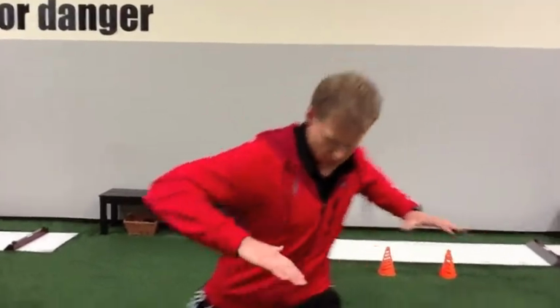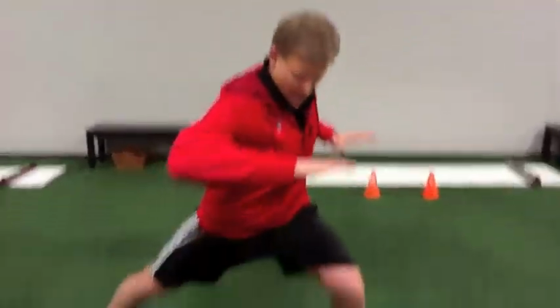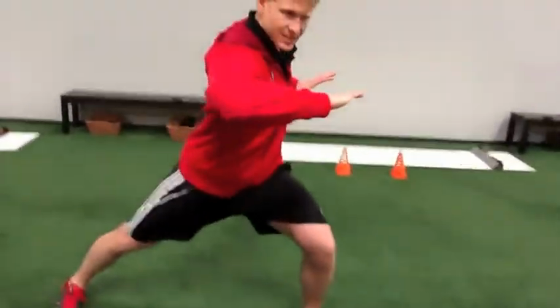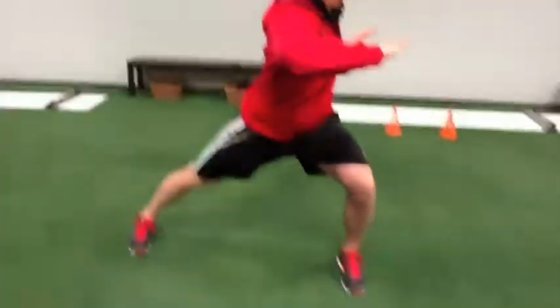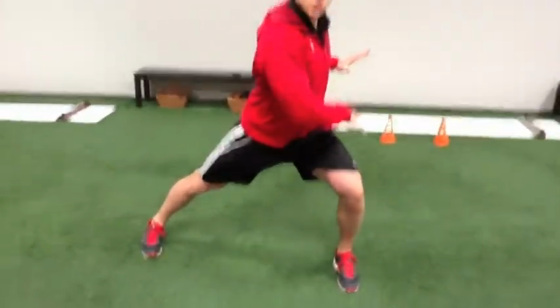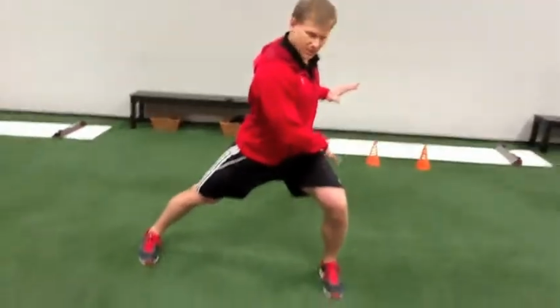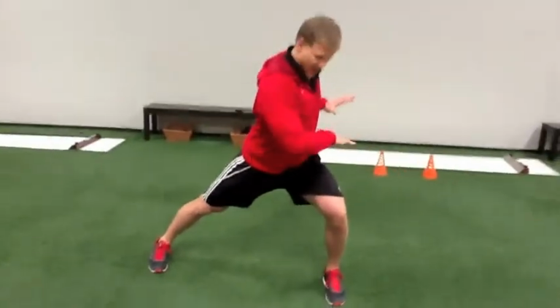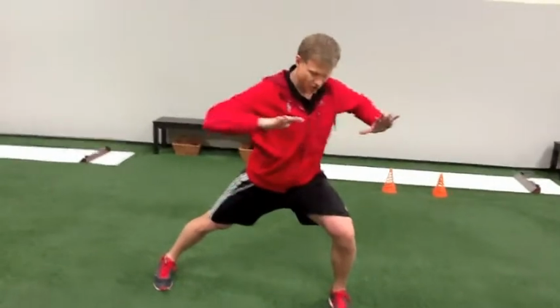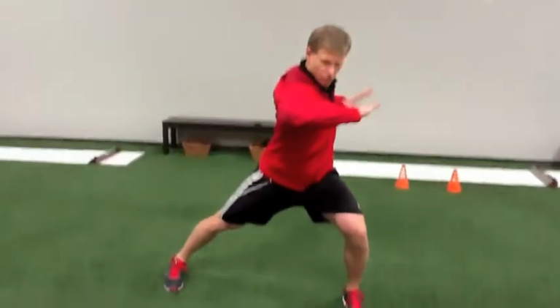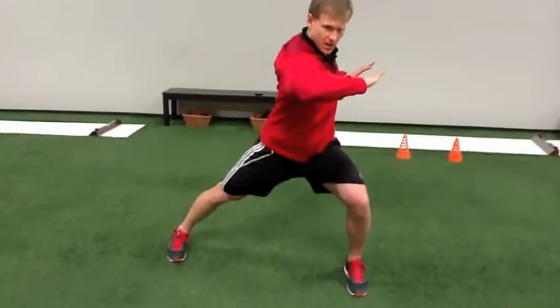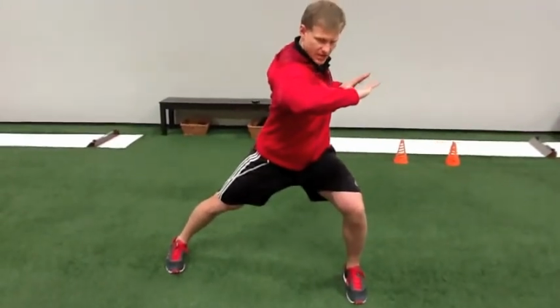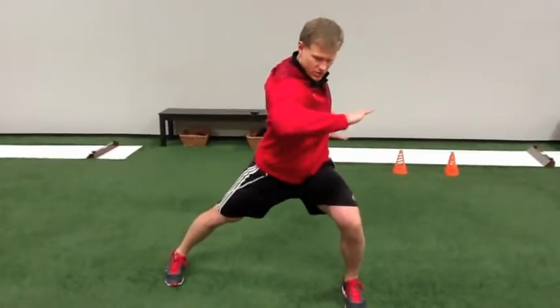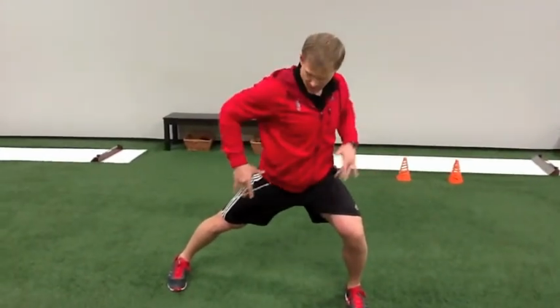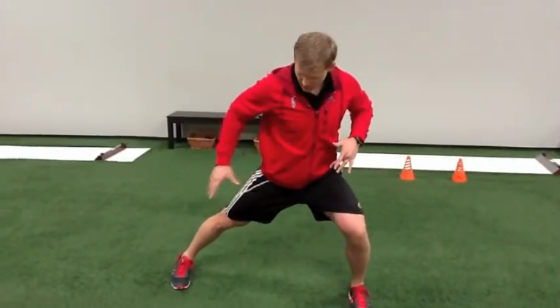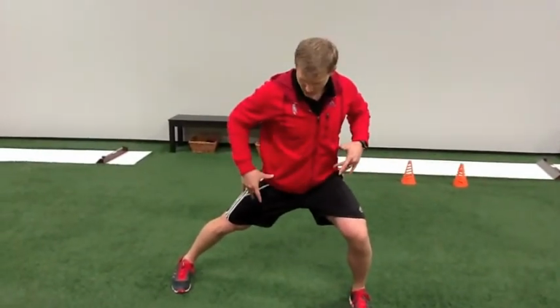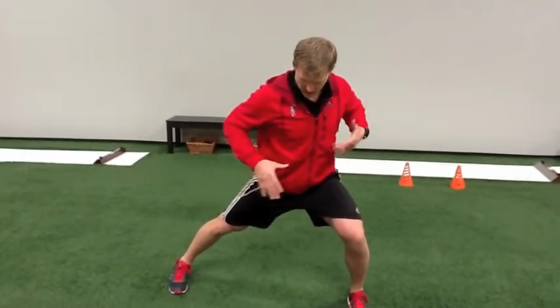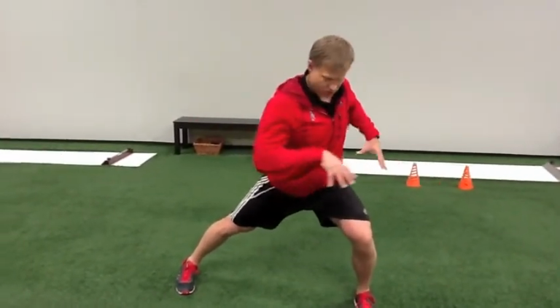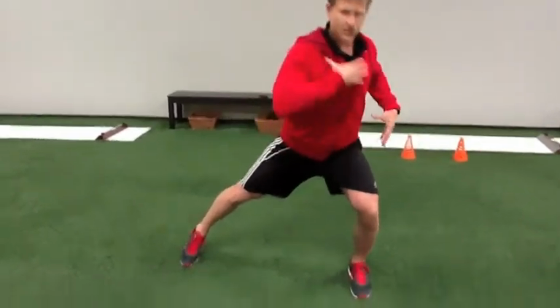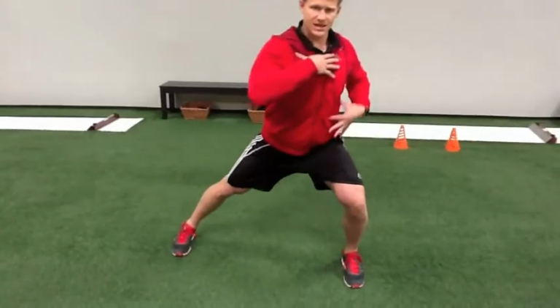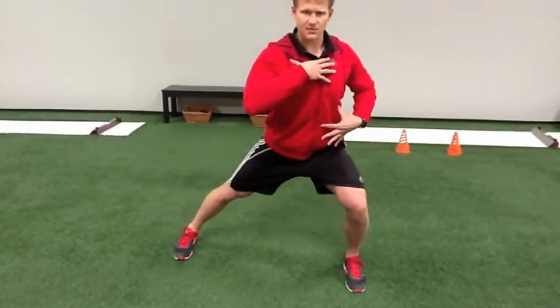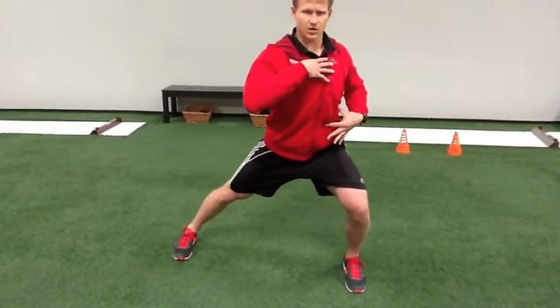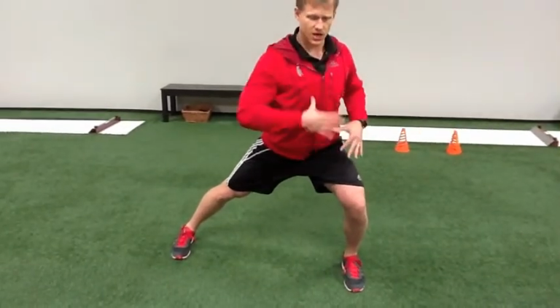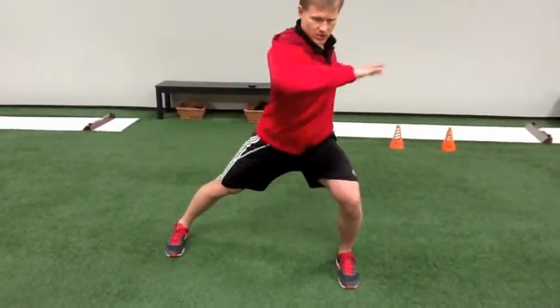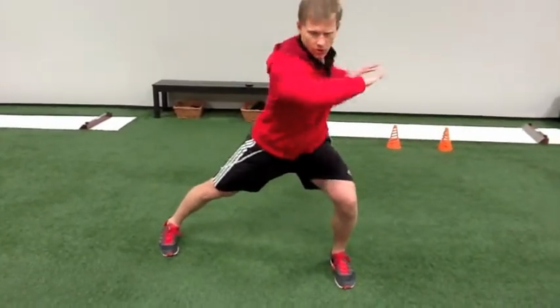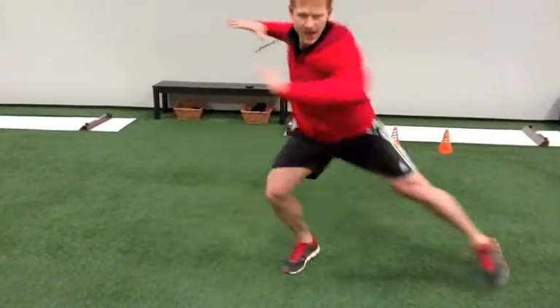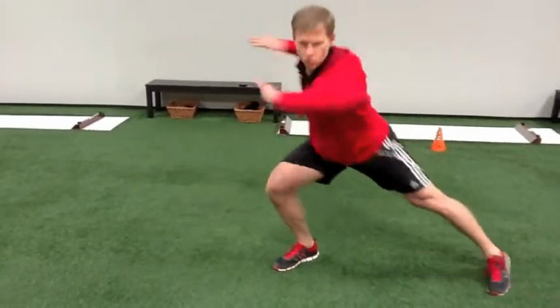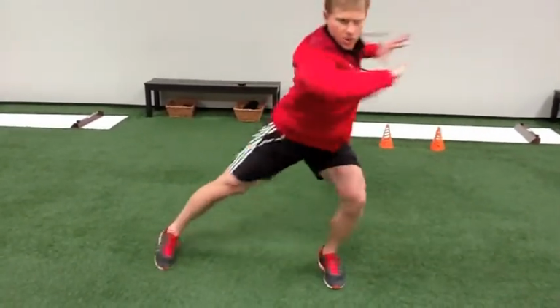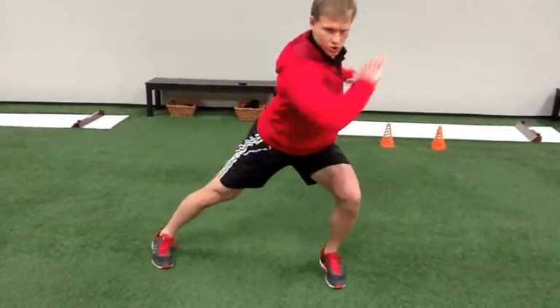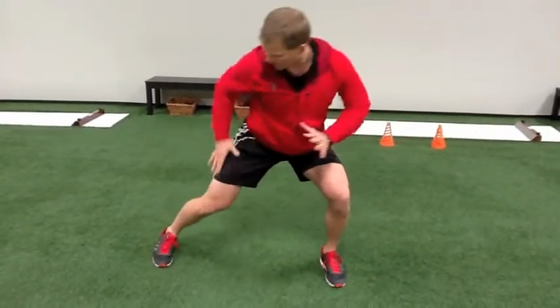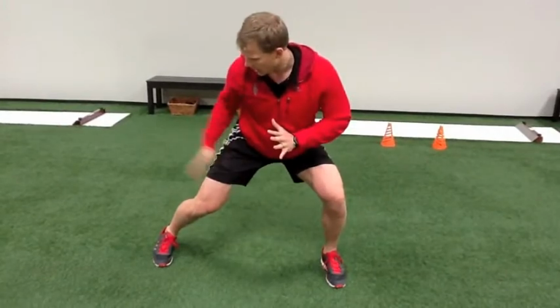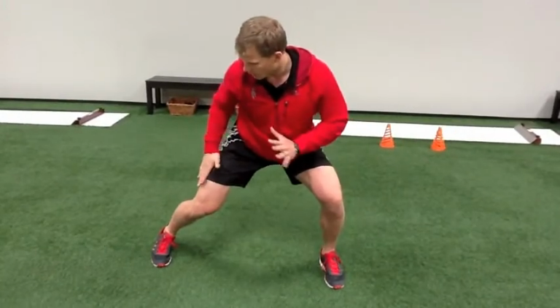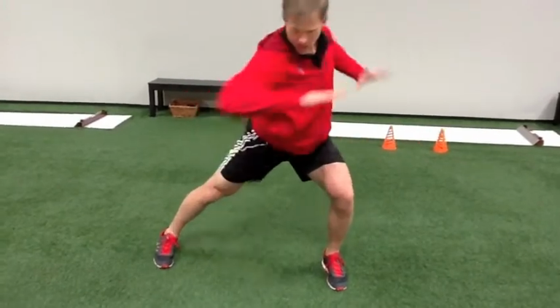As I'm on that slide board, torquing my body, rotating my upper body in one direction and my lower body in the opposite direction, maintaining my center through that upright torso as I switch and transfer lateral force production.